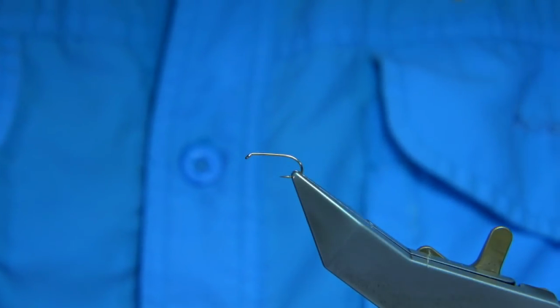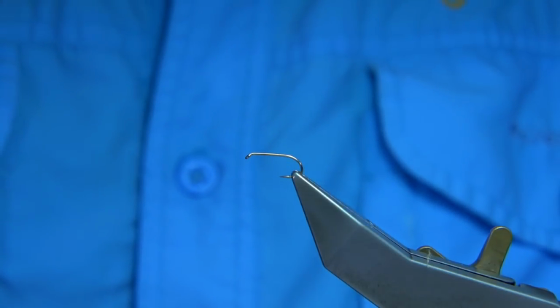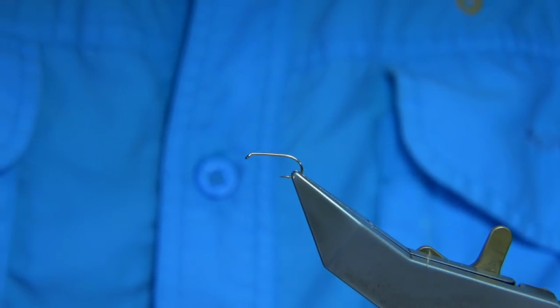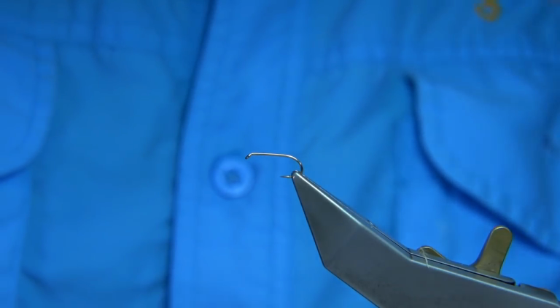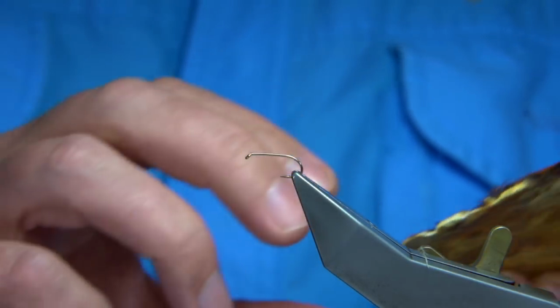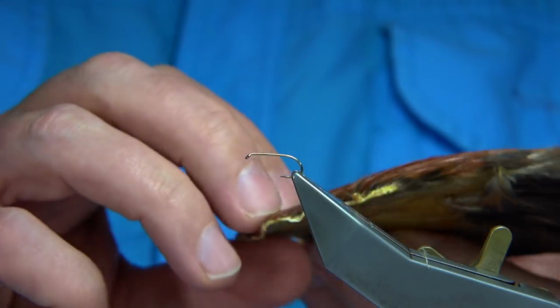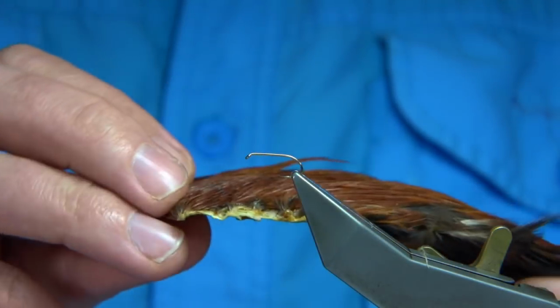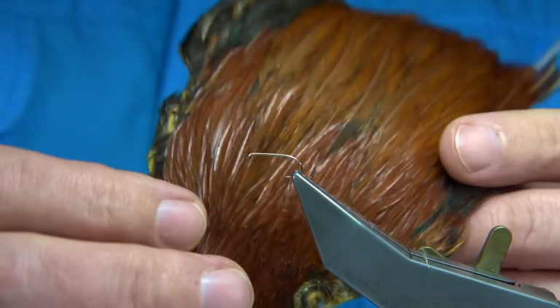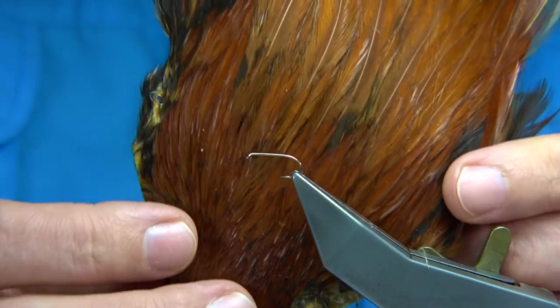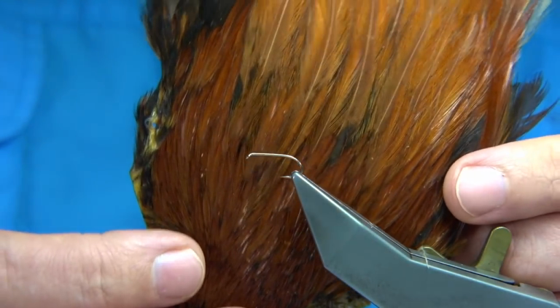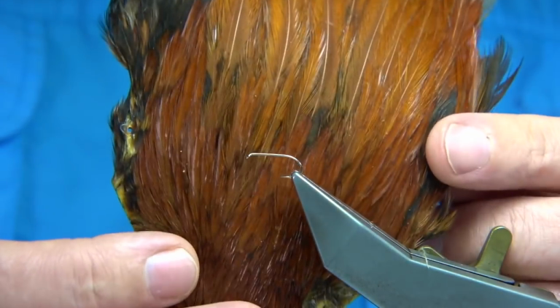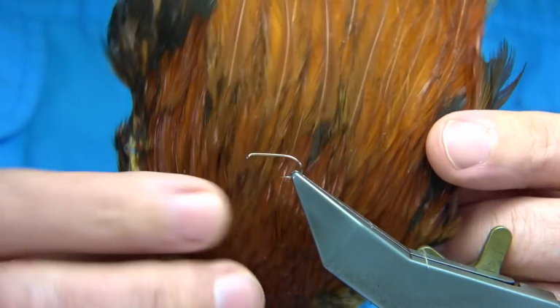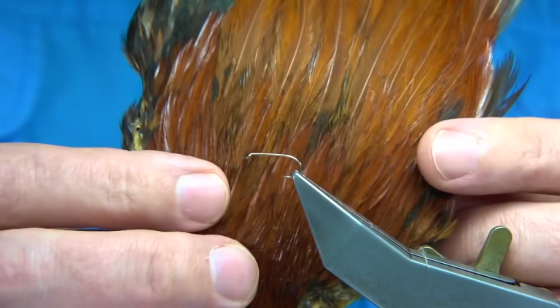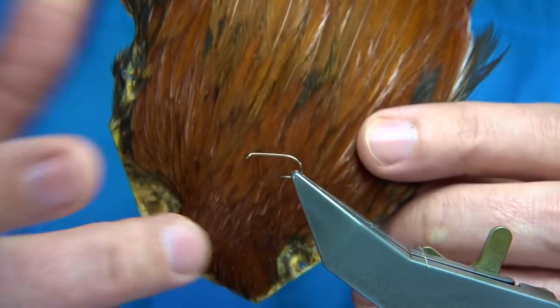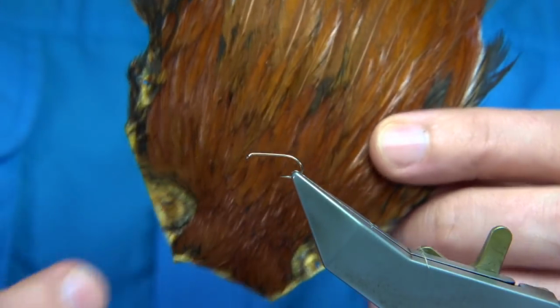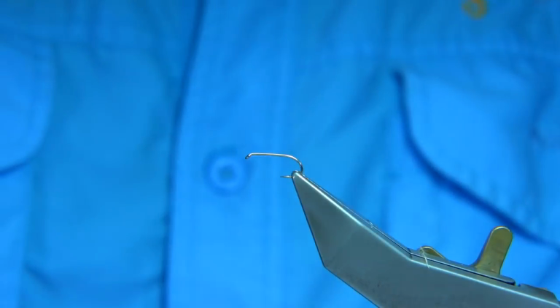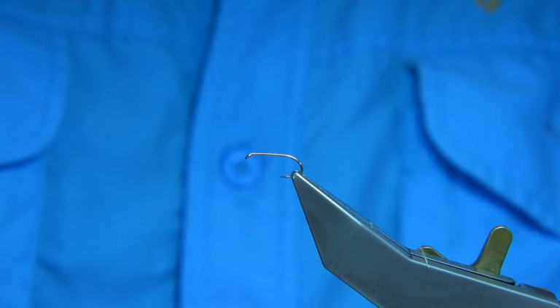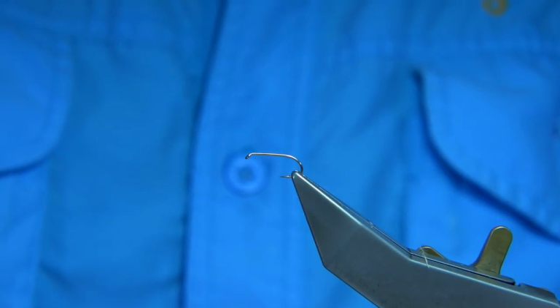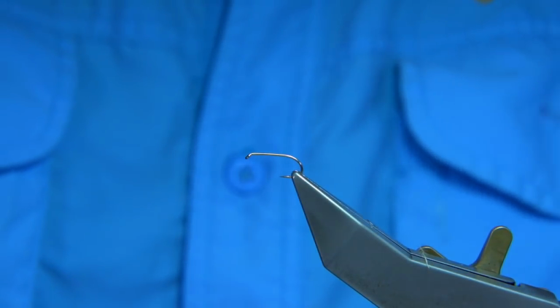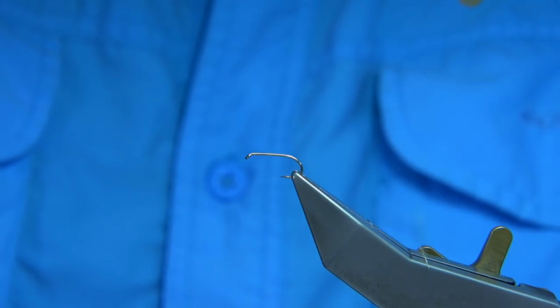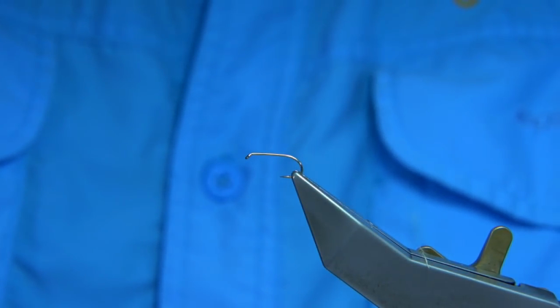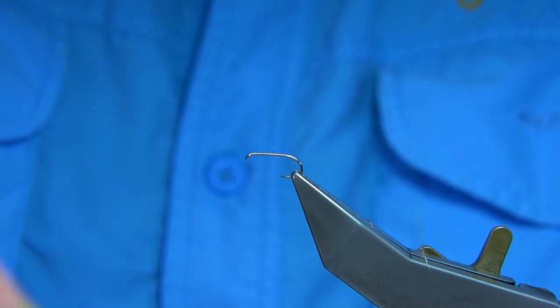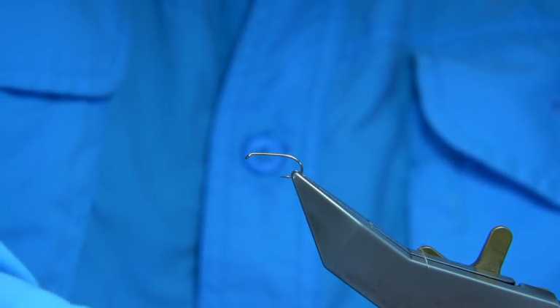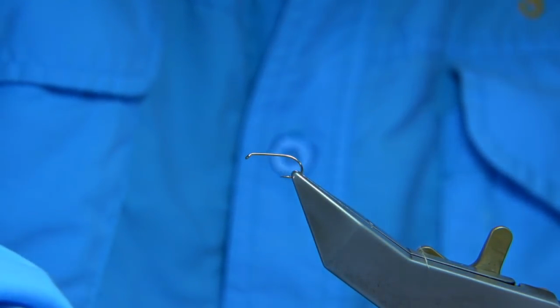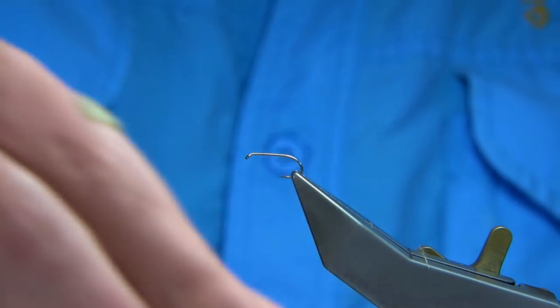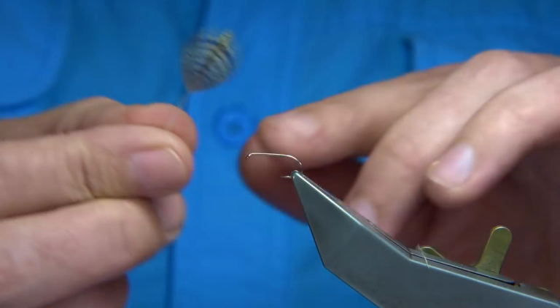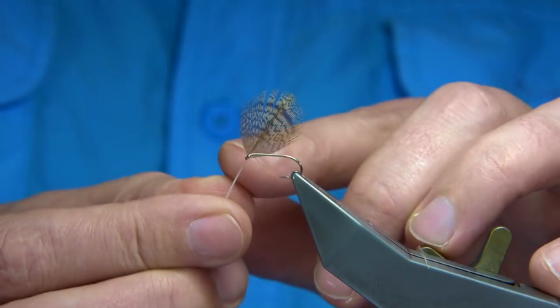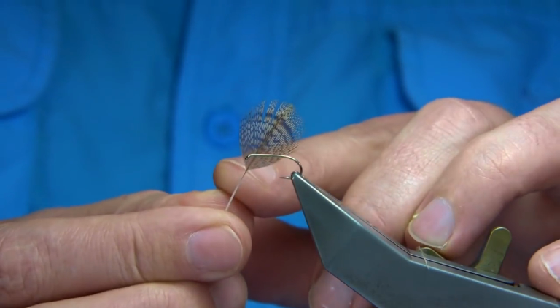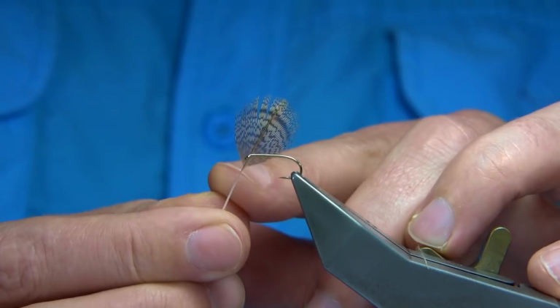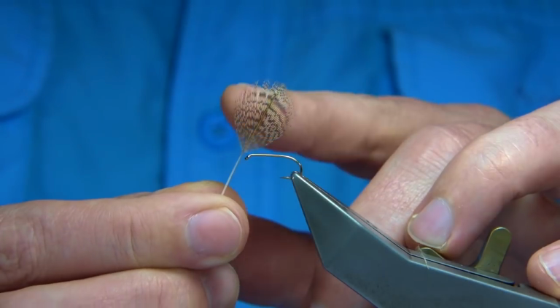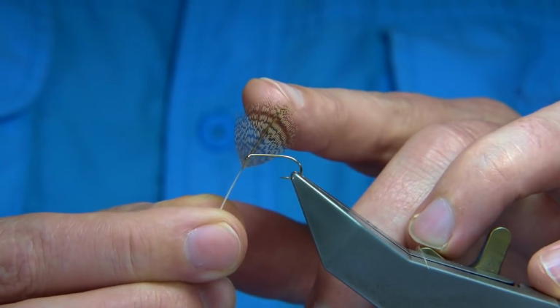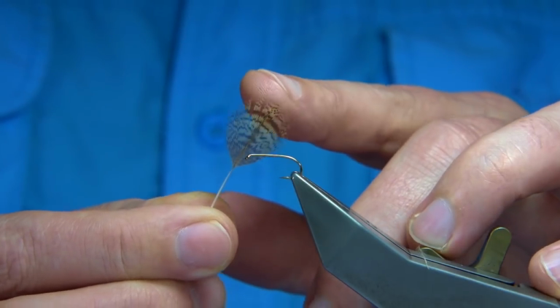For the hackle I'm going to be using a natural brown cock, and then I'm going to be using the brown partridge feather — just the normal standard brown partridge feather.